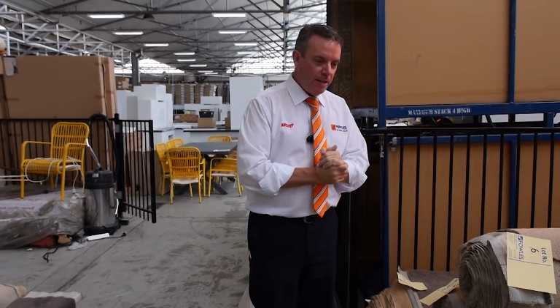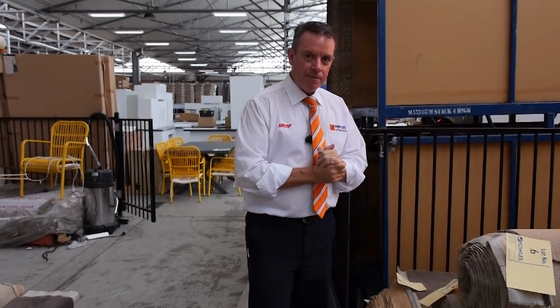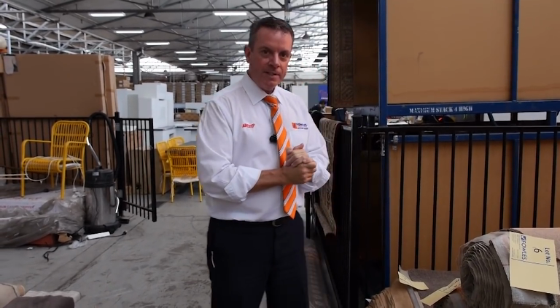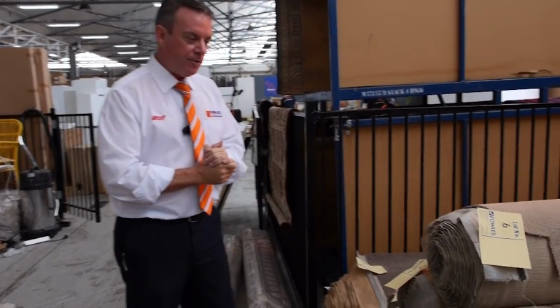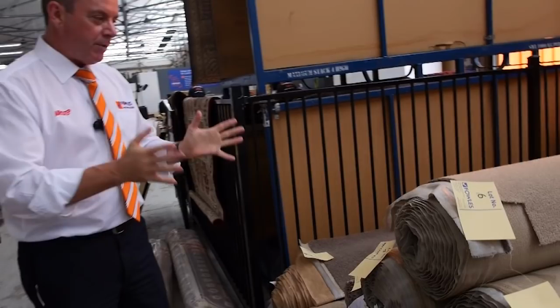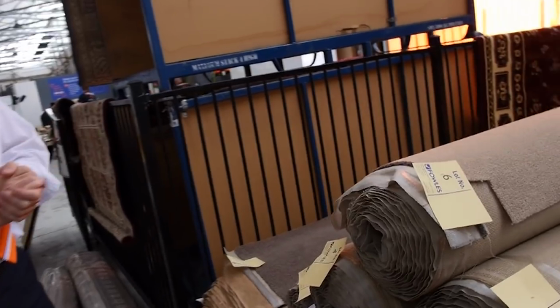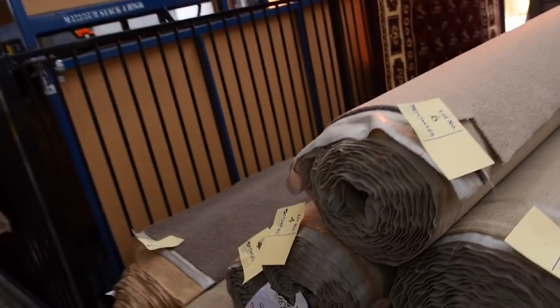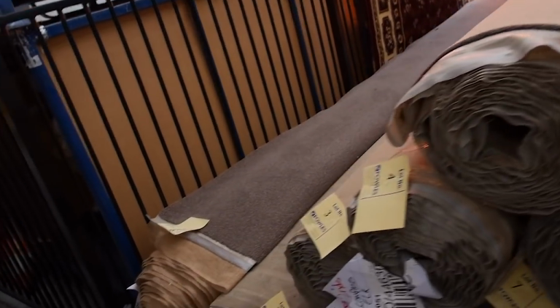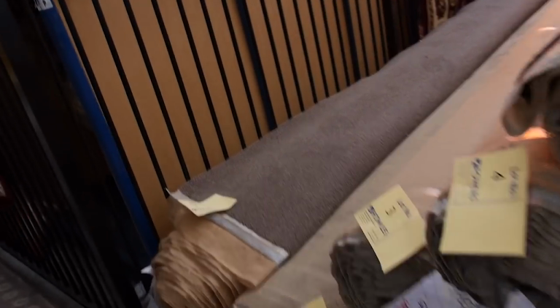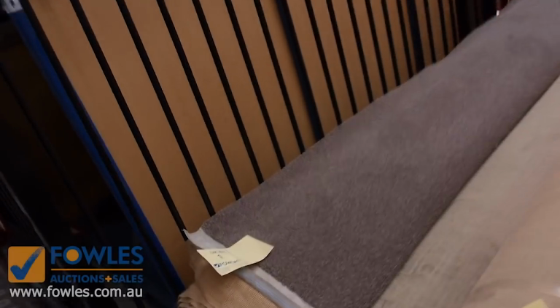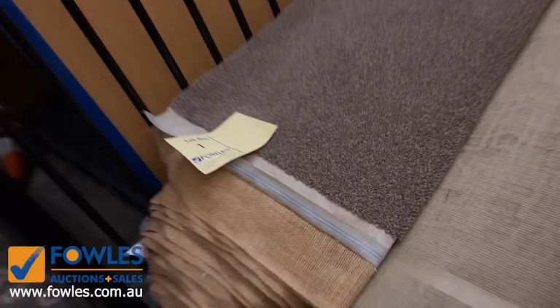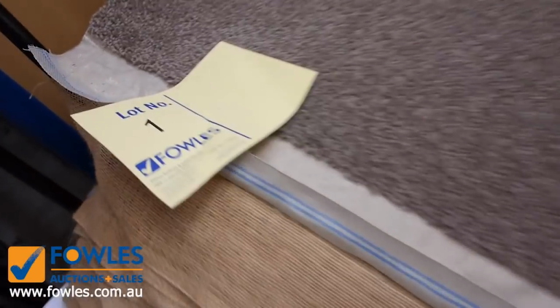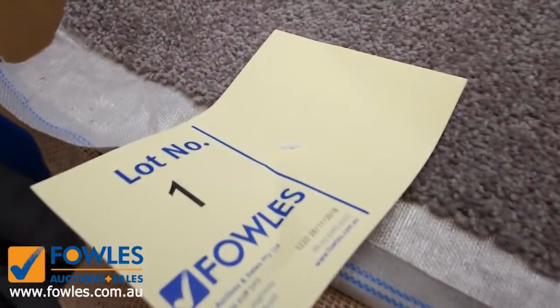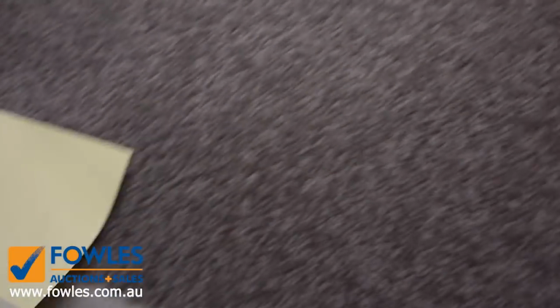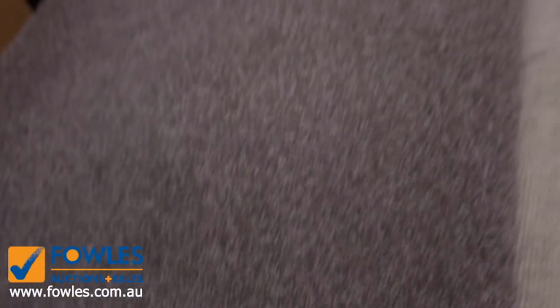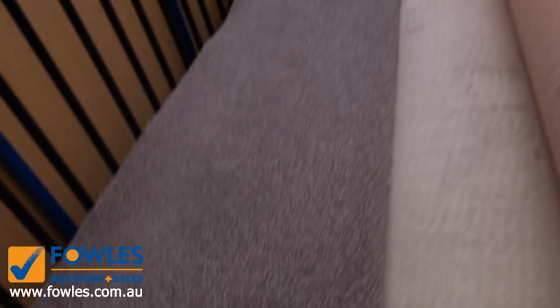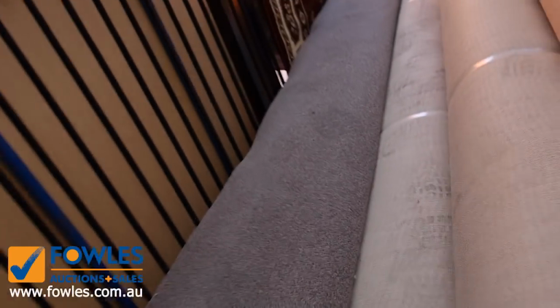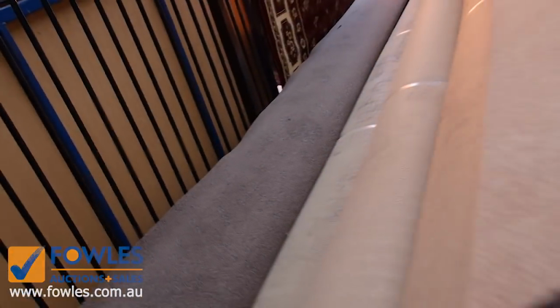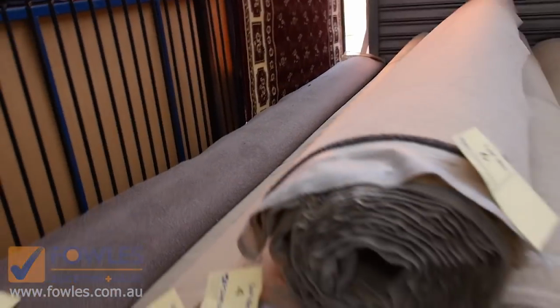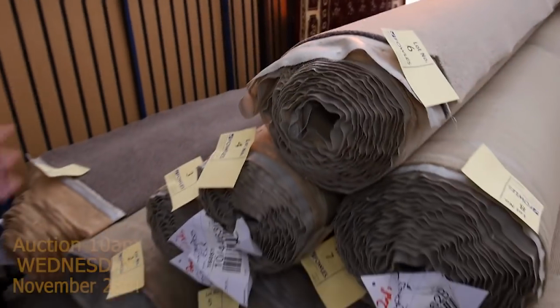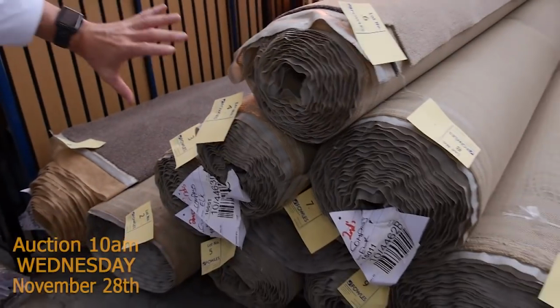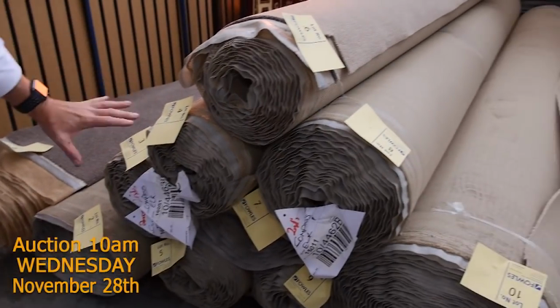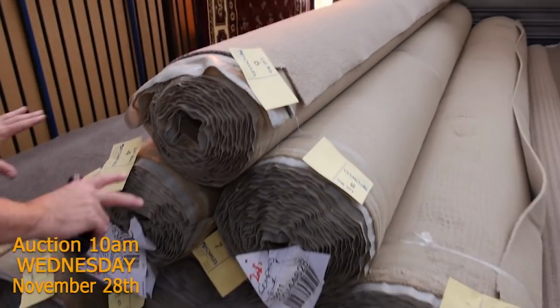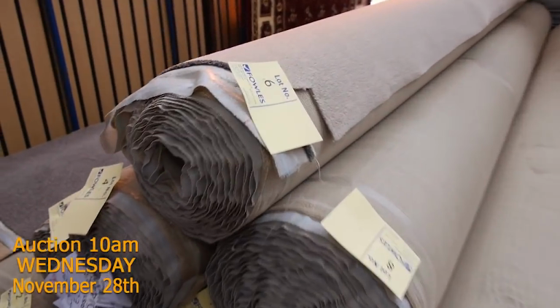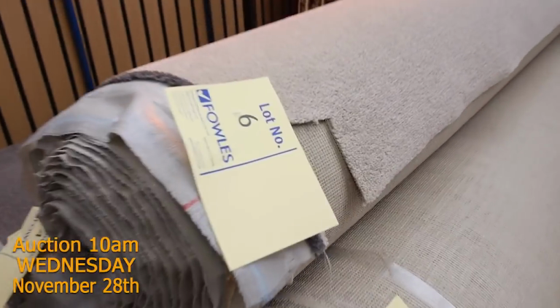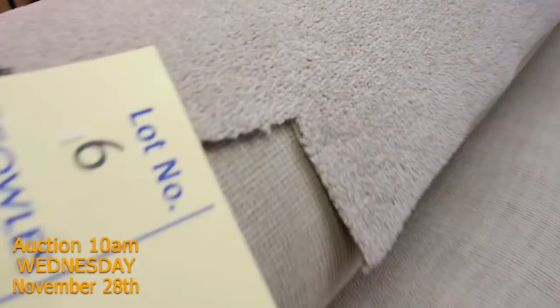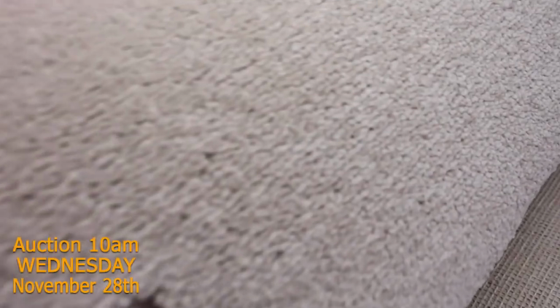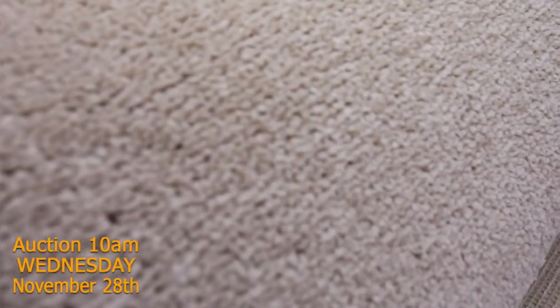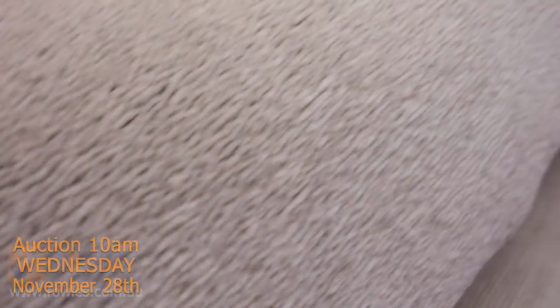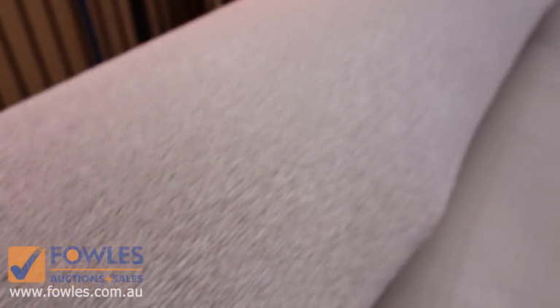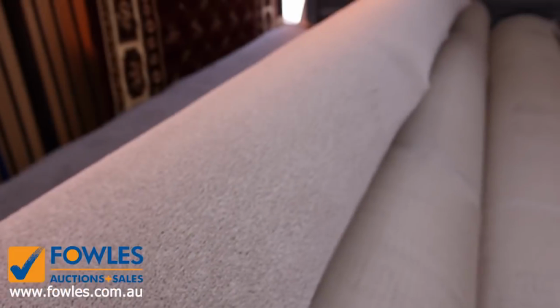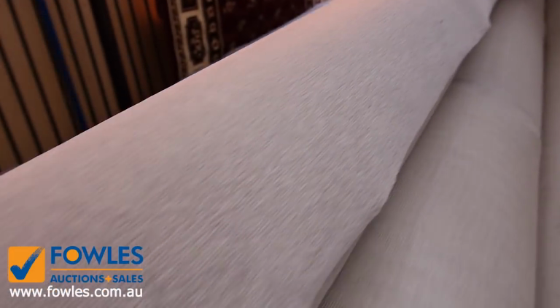Let's start off with our mid-sized rolls this week. We've got some beautiful ranges of carpets starting anywhere from 4 metres and getting up to as high as 10 metres for some of these rolls. You've also got these really good combination rolls here — a great range to get started nice and early in the auction this week again.